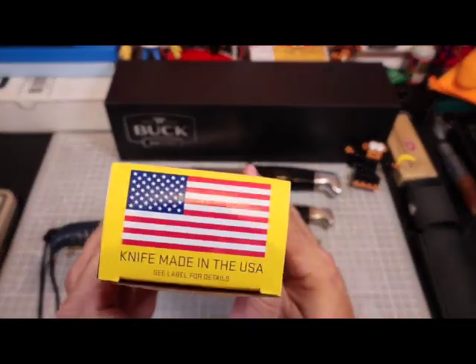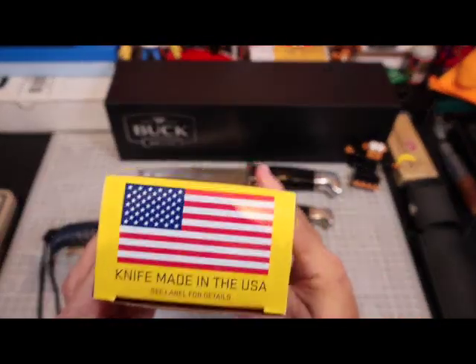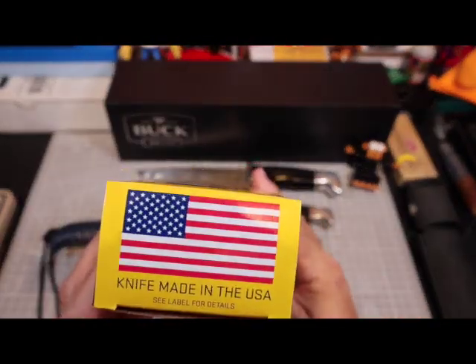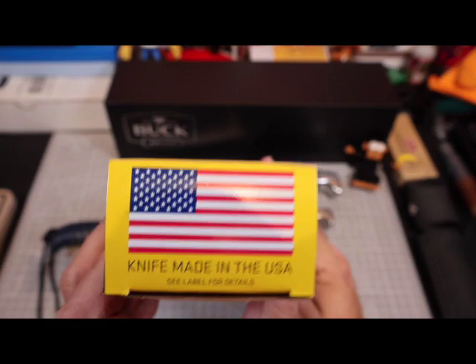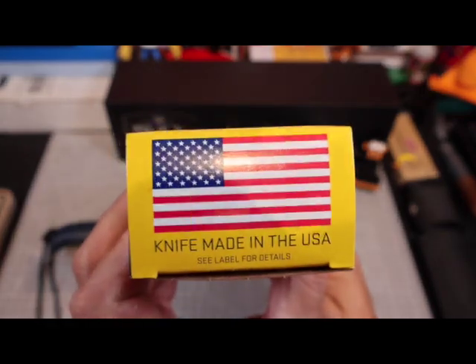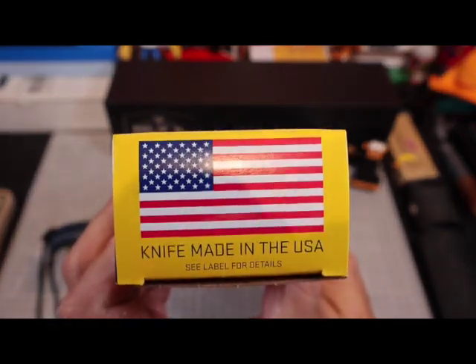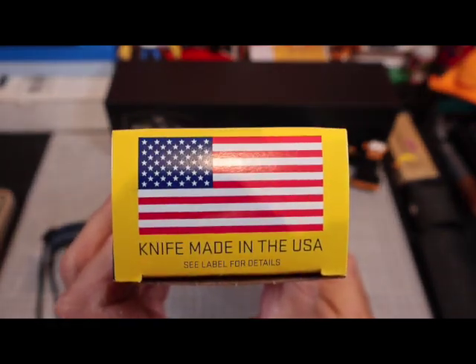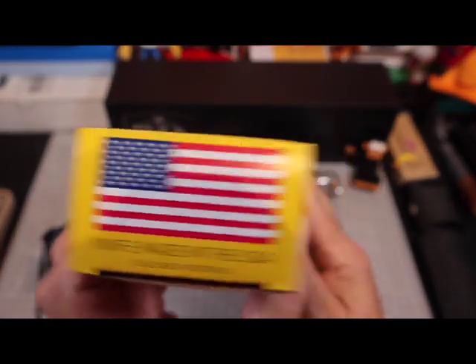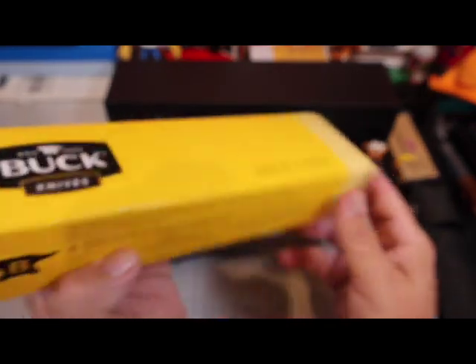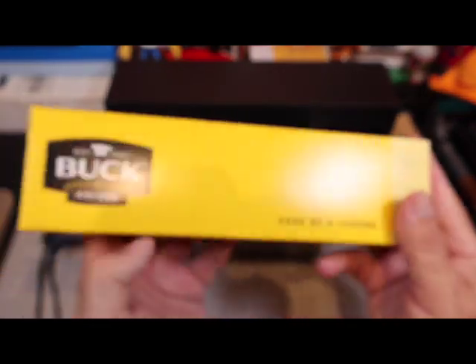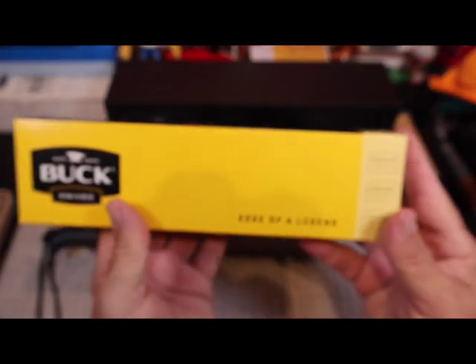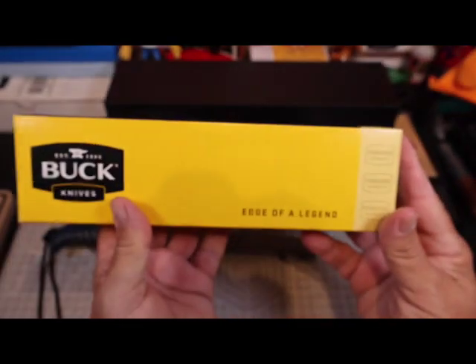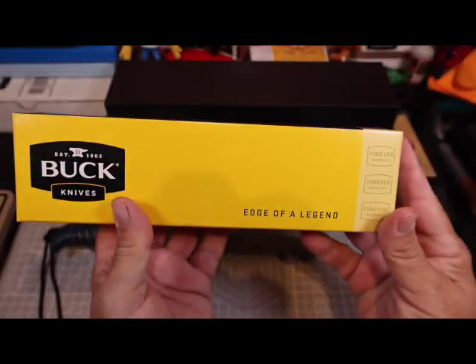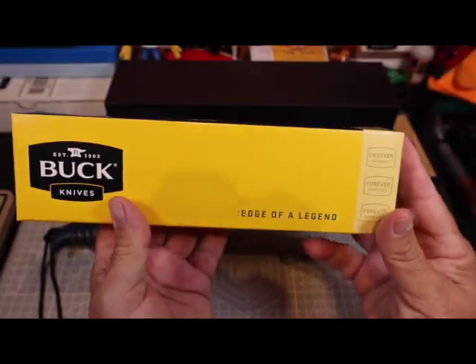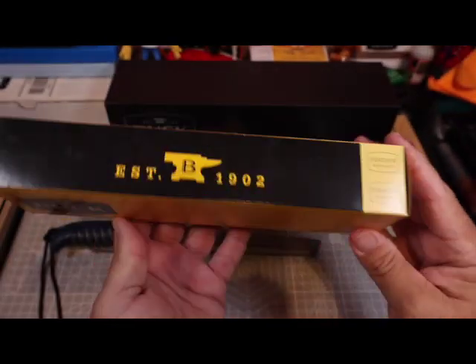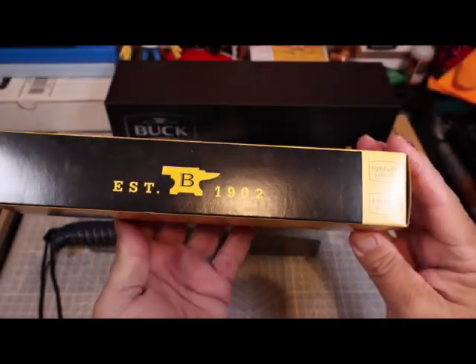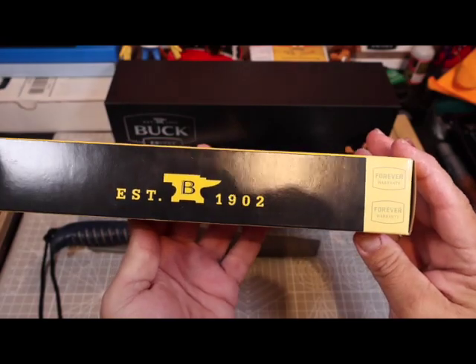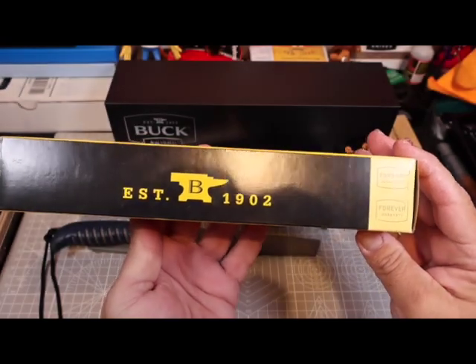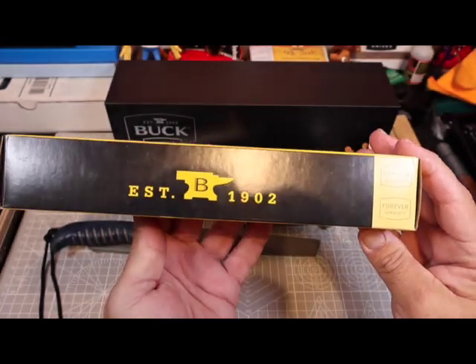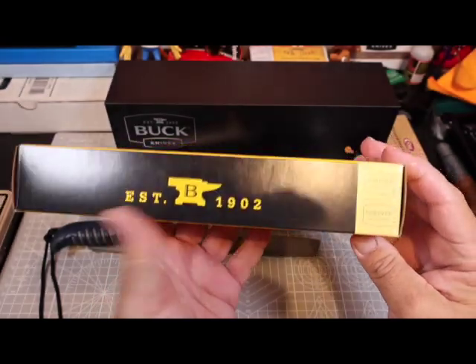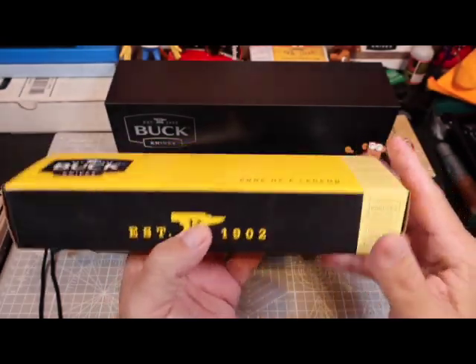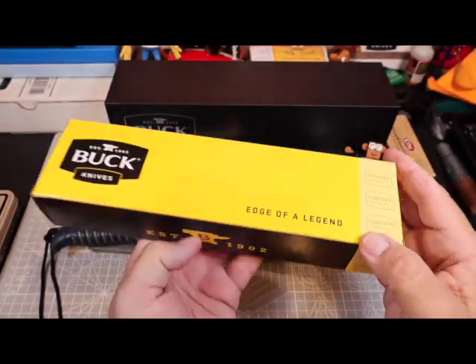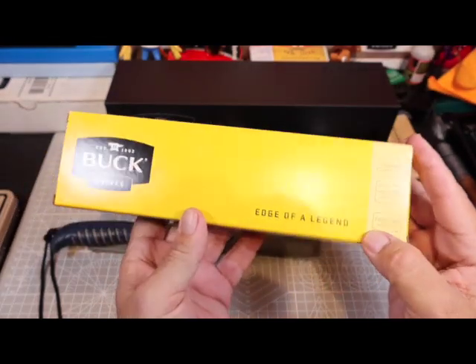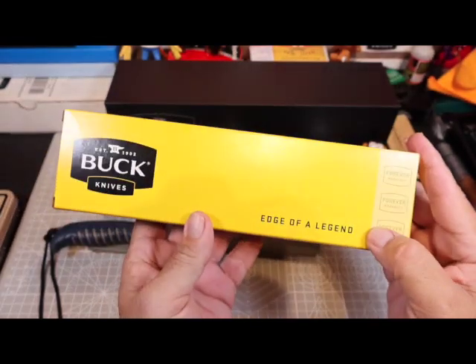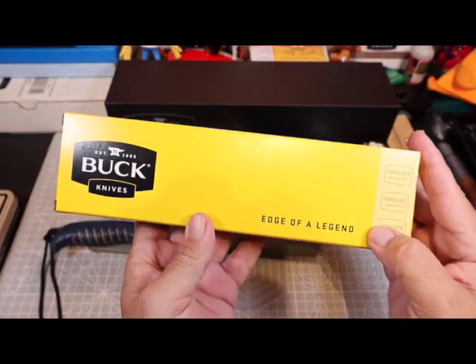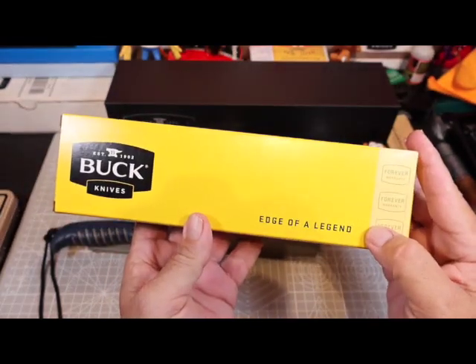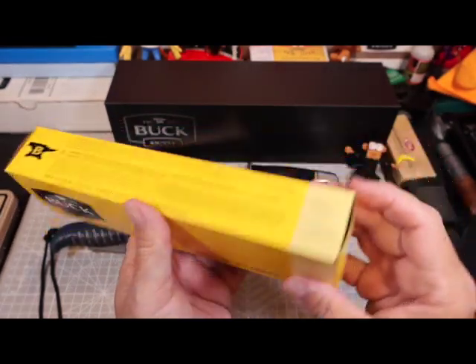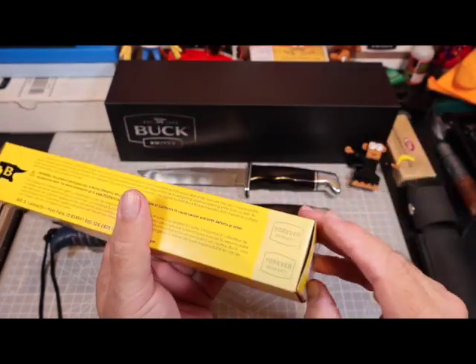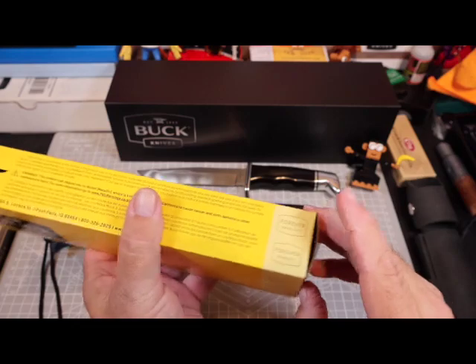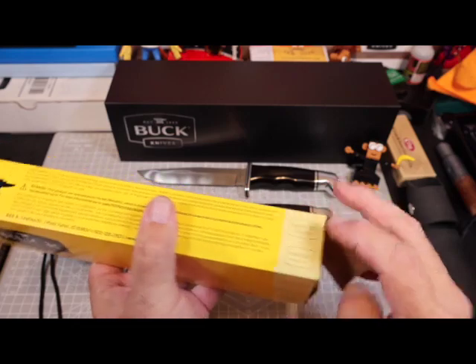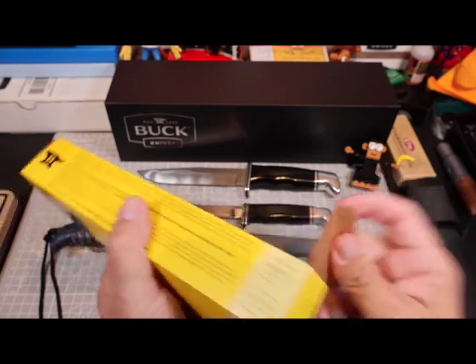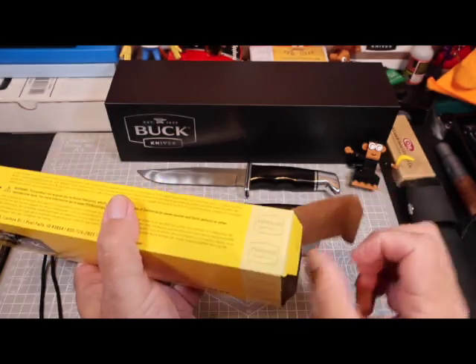As always, I try to buy knives made in the United States and Buck is no exception. Let's get into the unboxing — here we go. I'm excited.